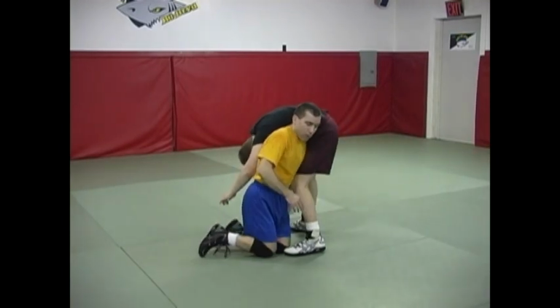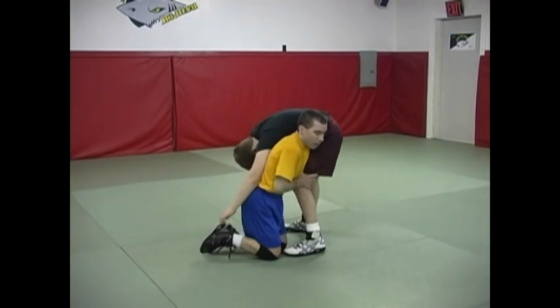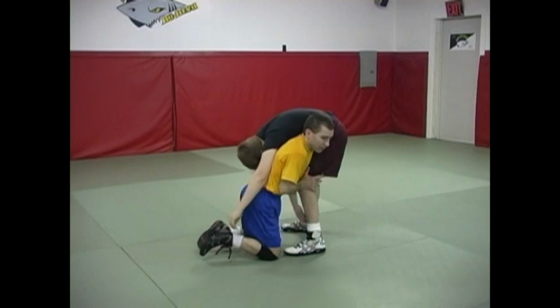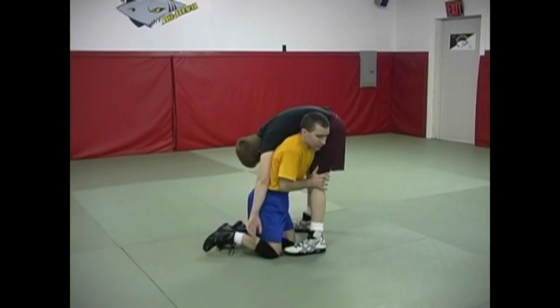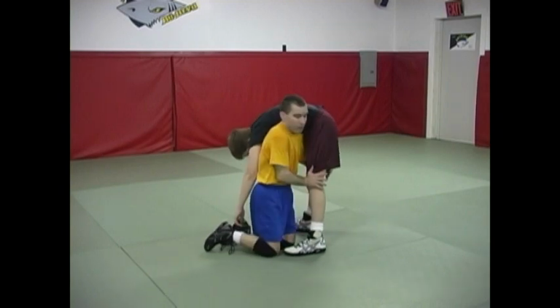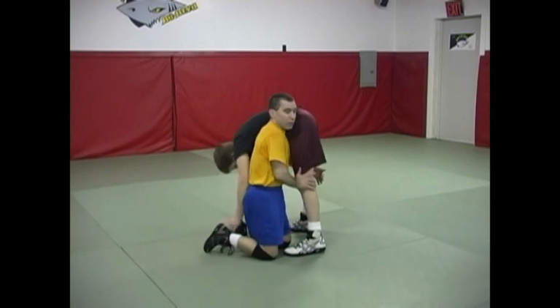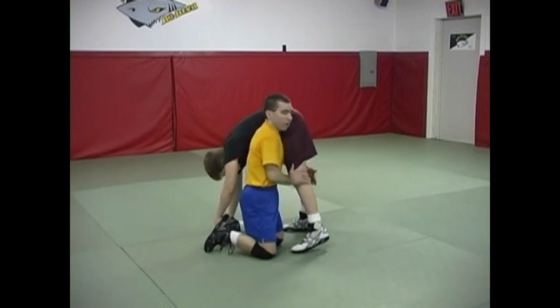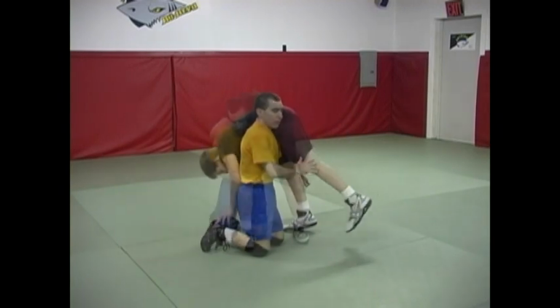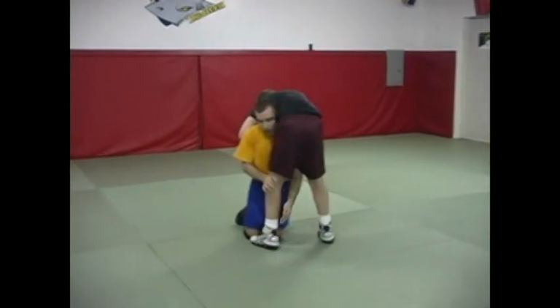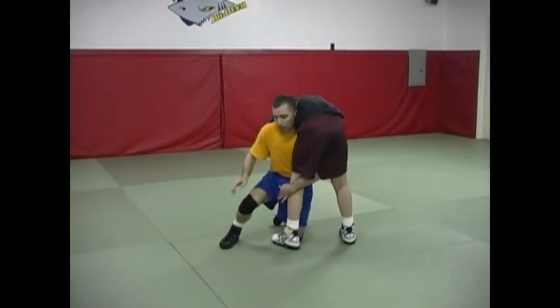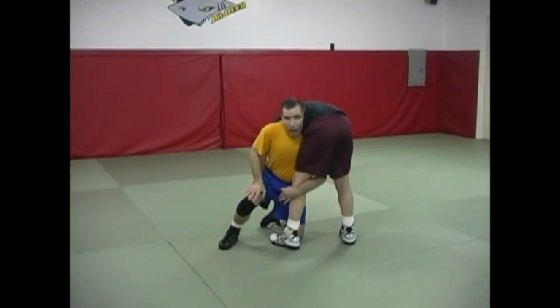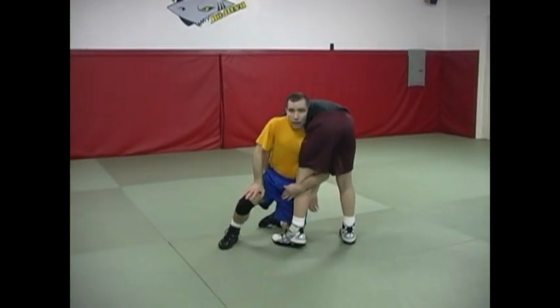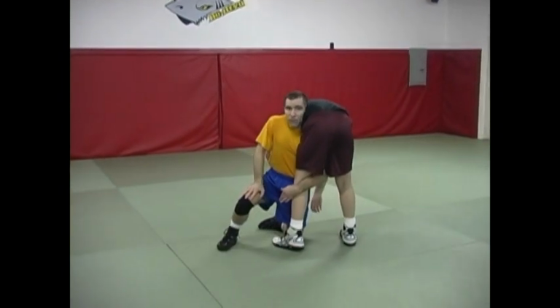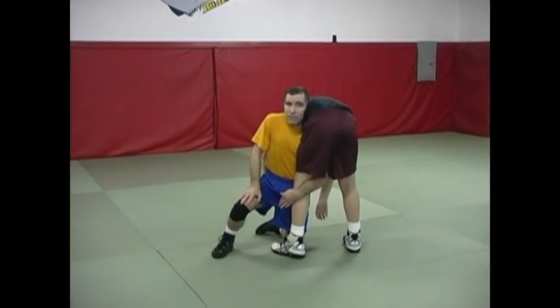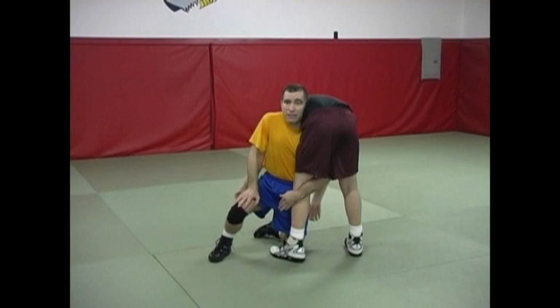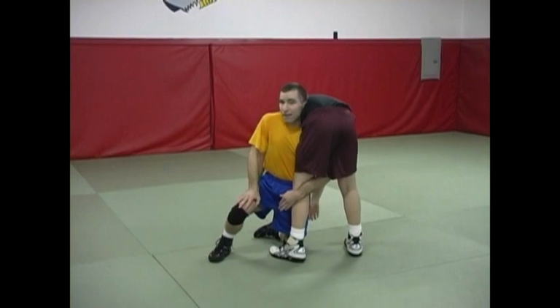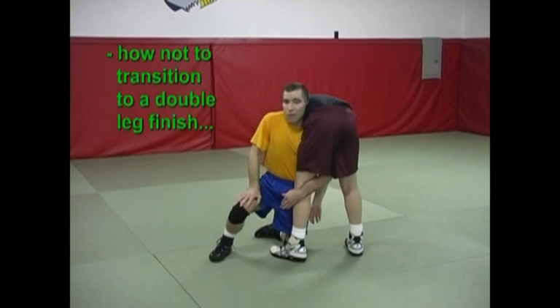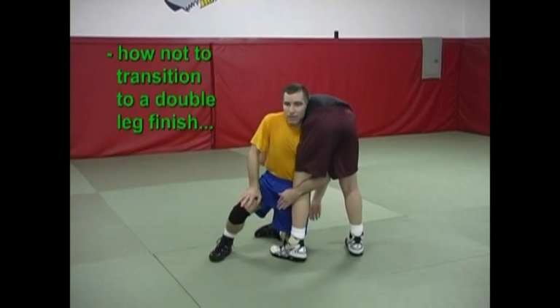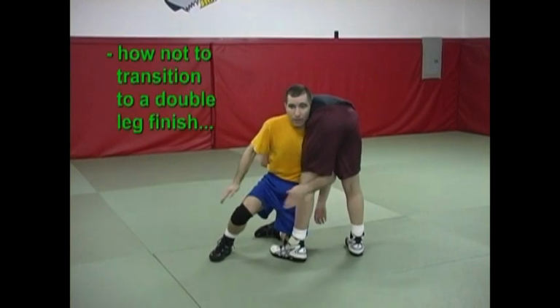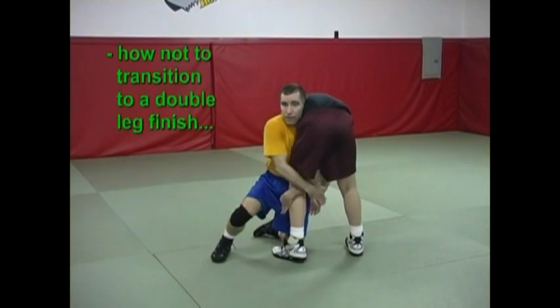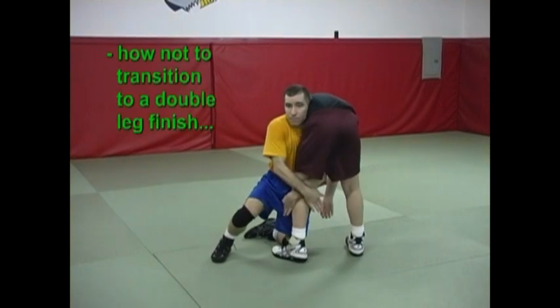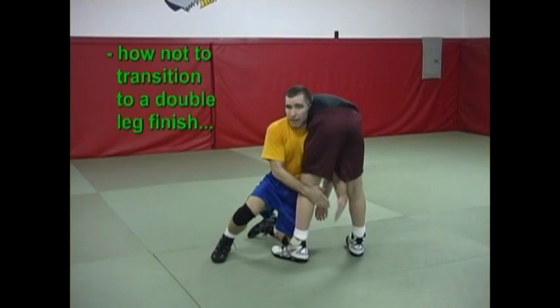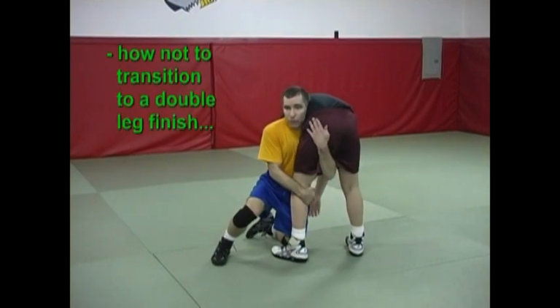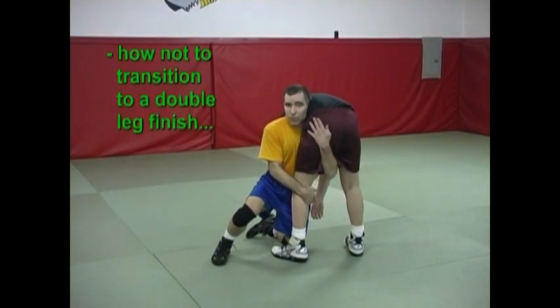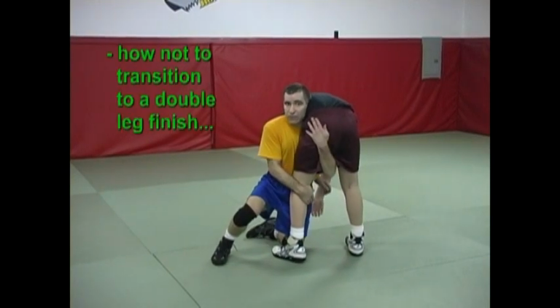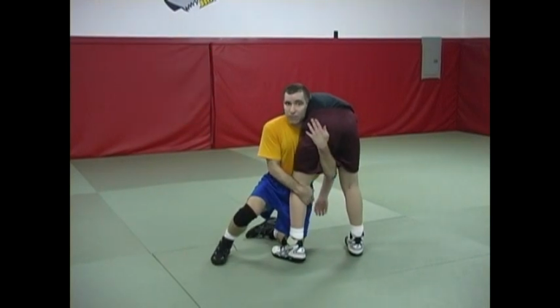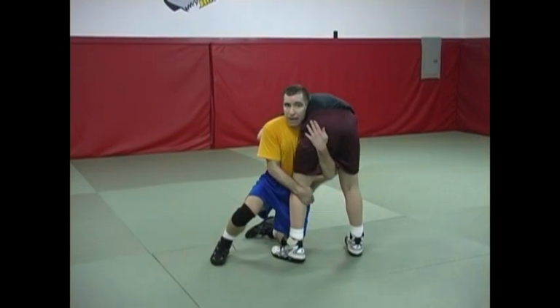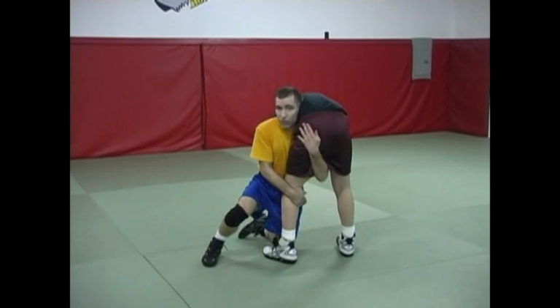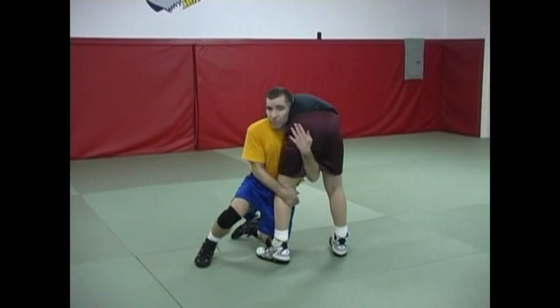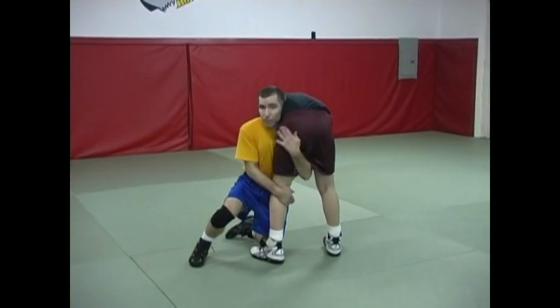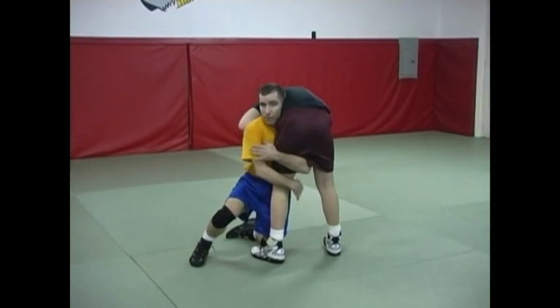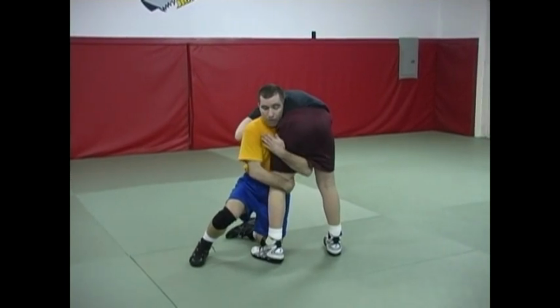One thing I want to emphasize is how to switch off to a double. Let me first discuss how not to do it — and that includes if you prefer this type of an attack or this type of a grip here.